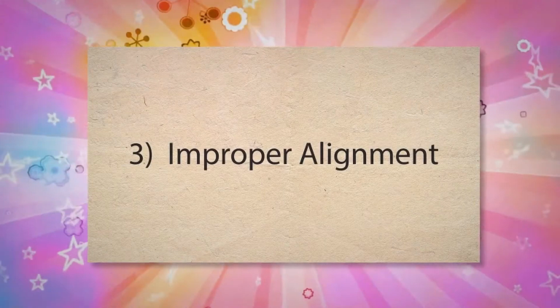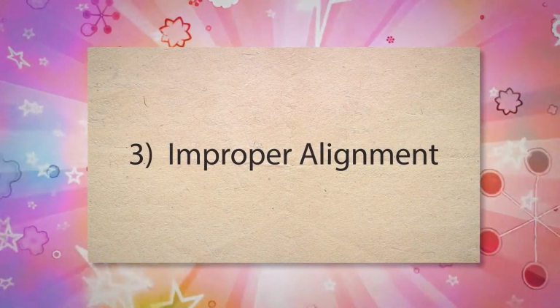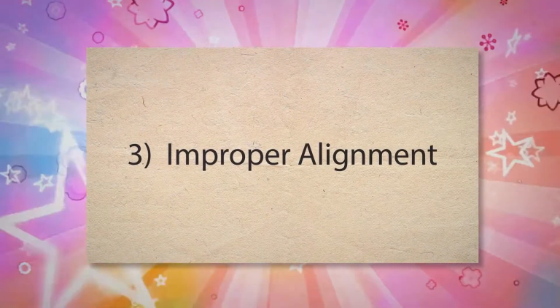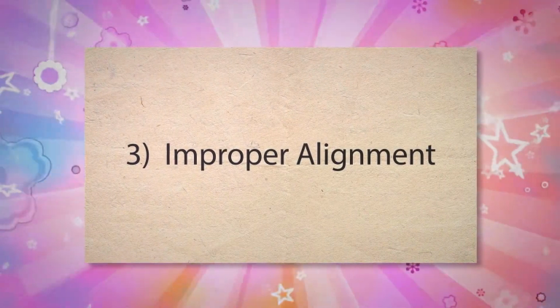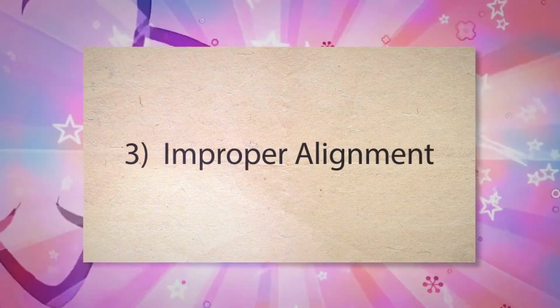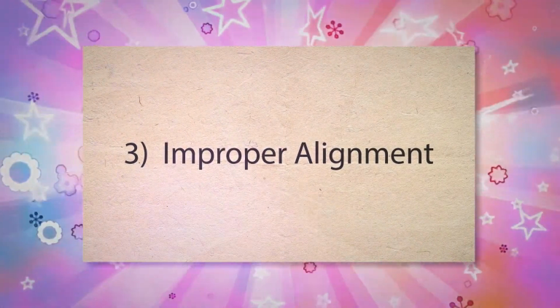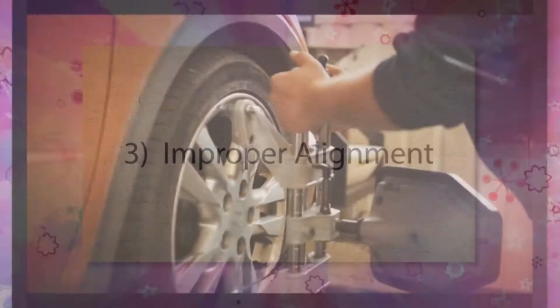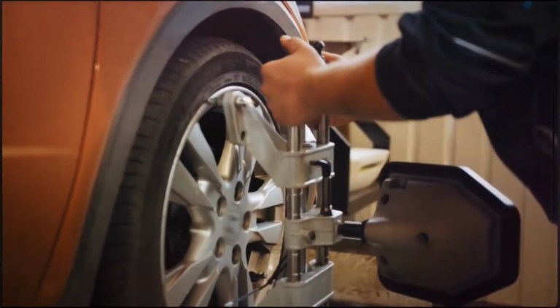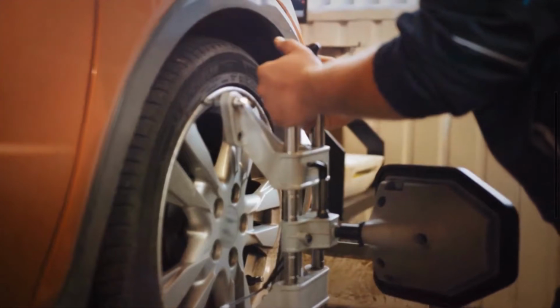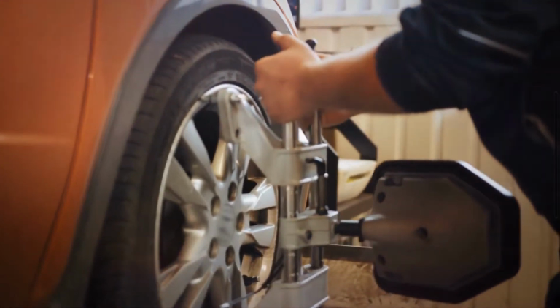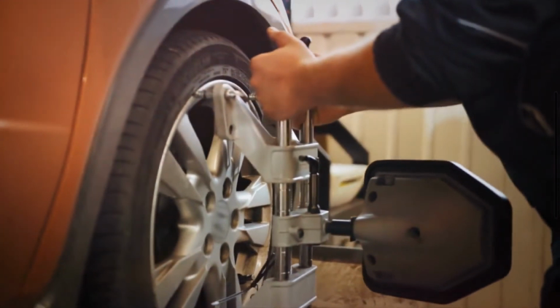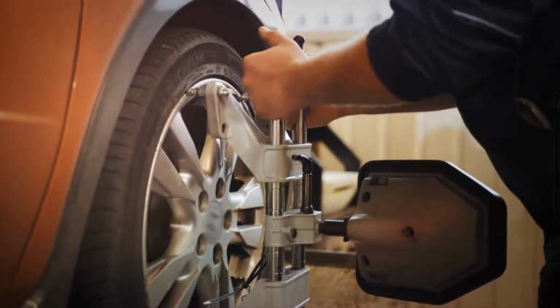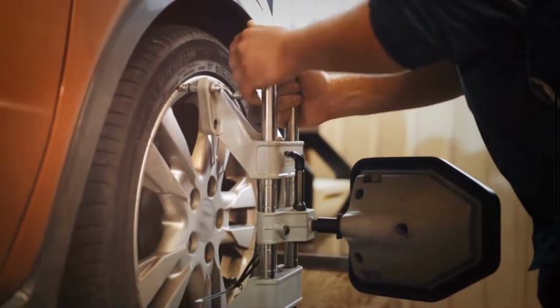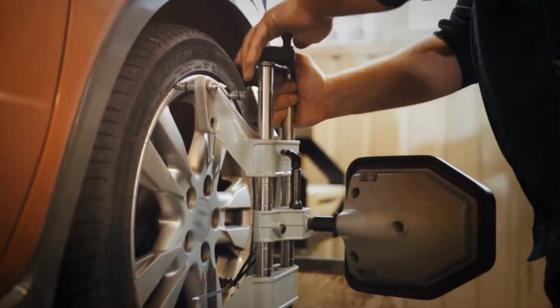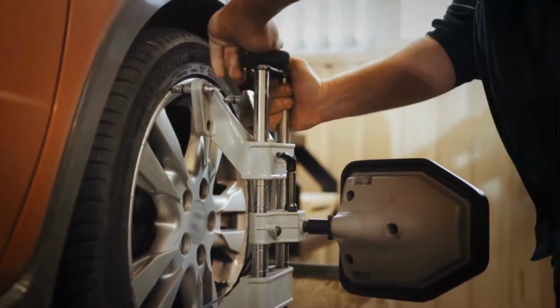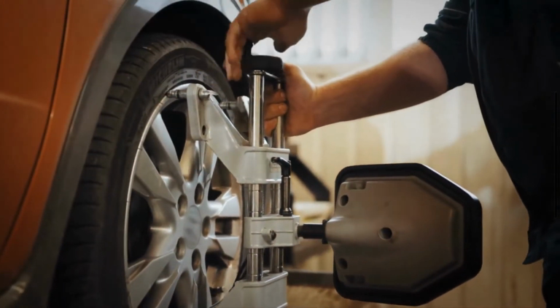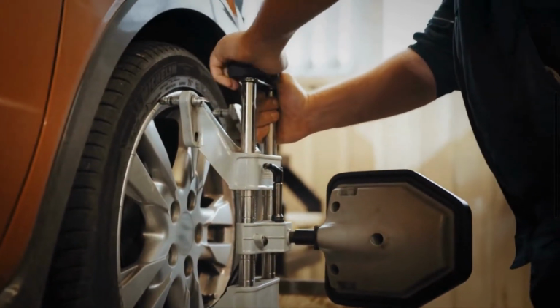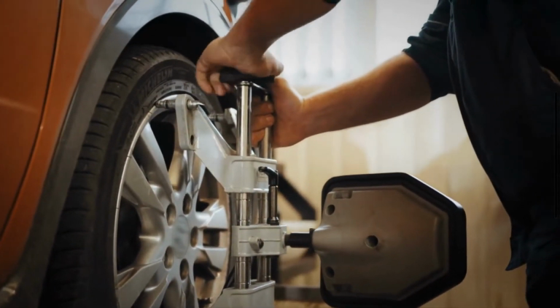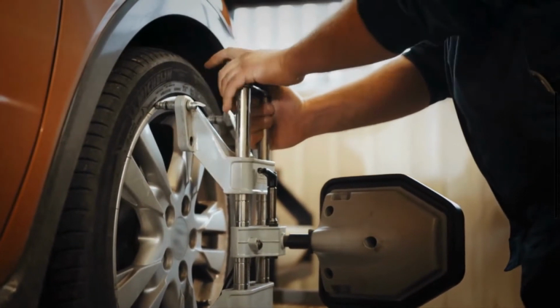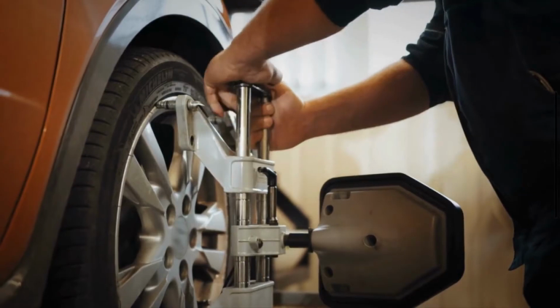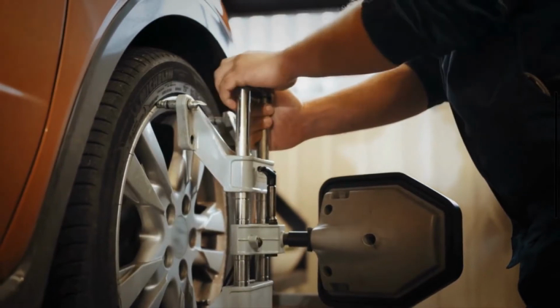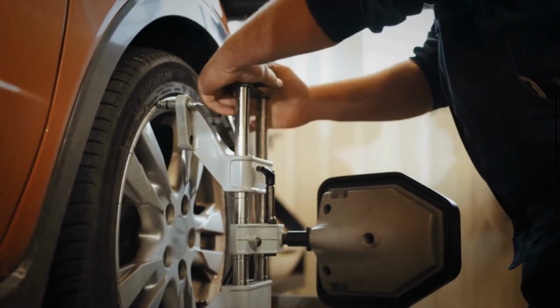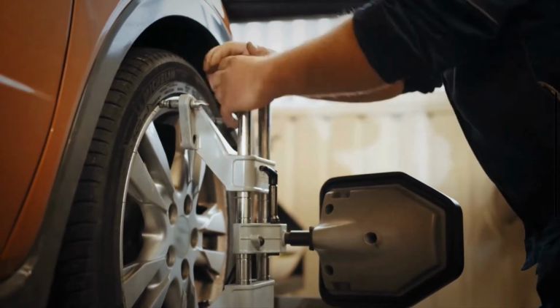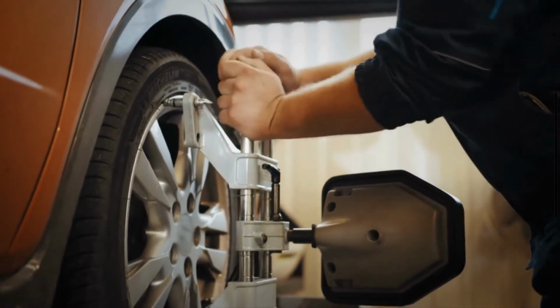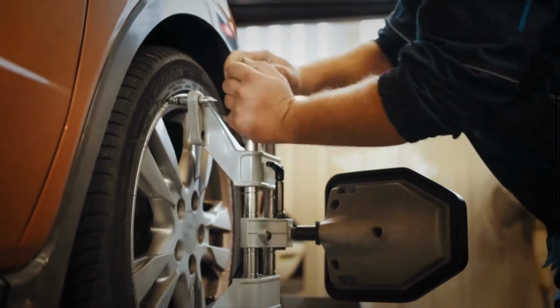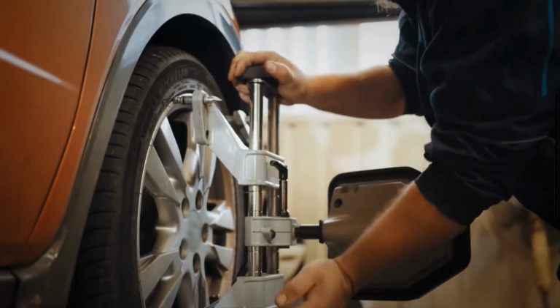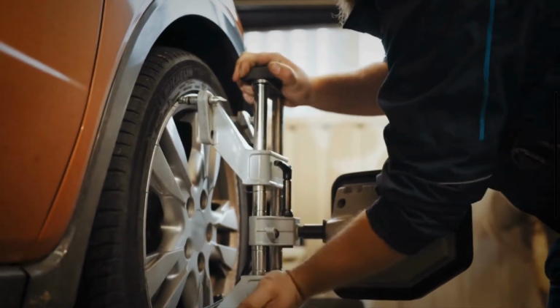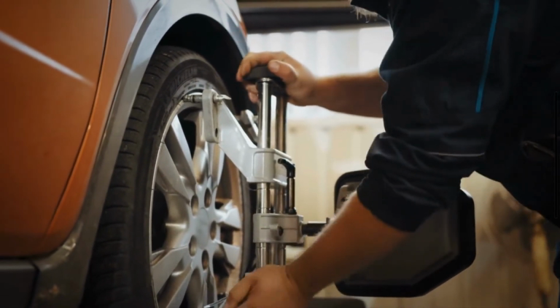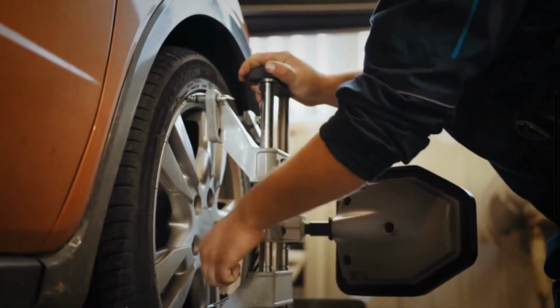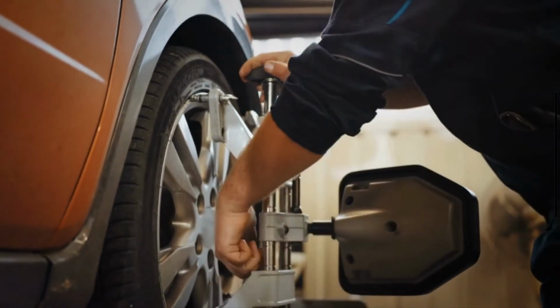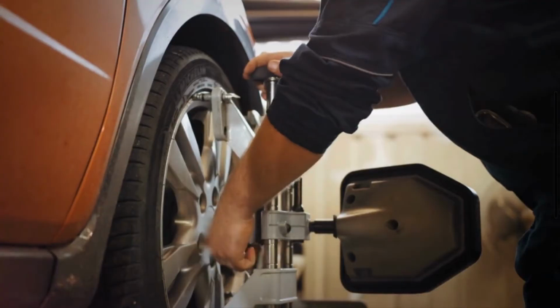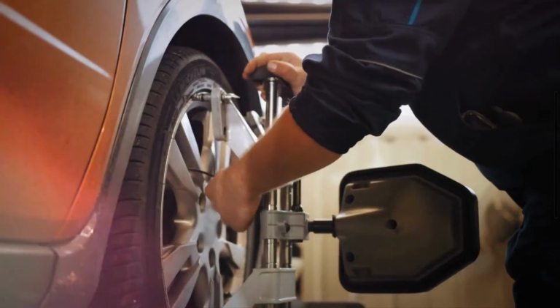3. Improper Alignment. Misalignment causes the tires to contact the road unevenly, putting more pressure on certain areas of the tread. This uneven pressure causes accelerated wear in specific spots, leading to cupping over time.